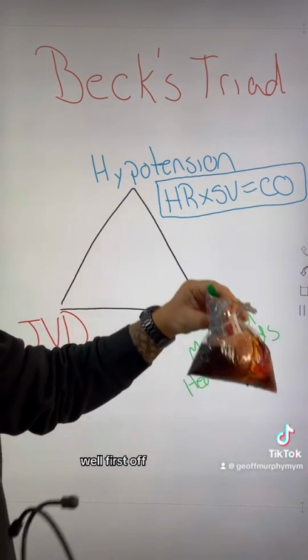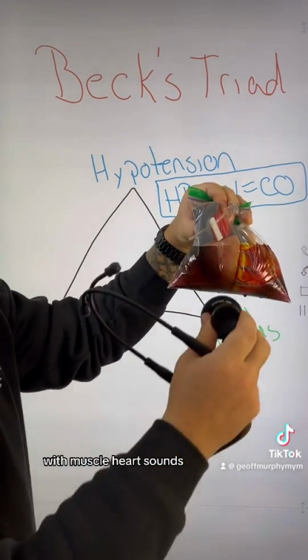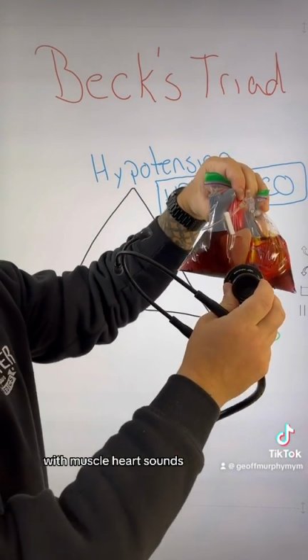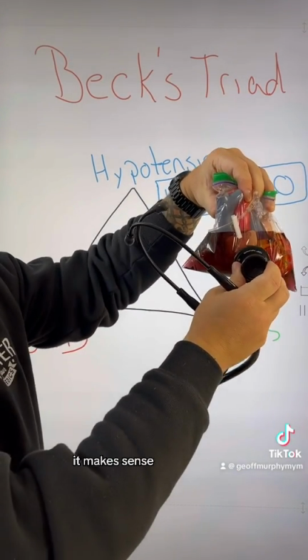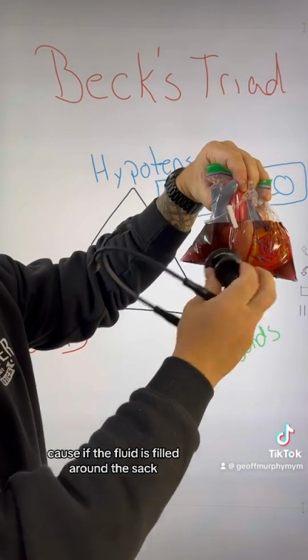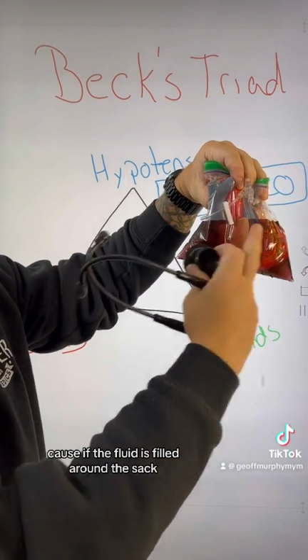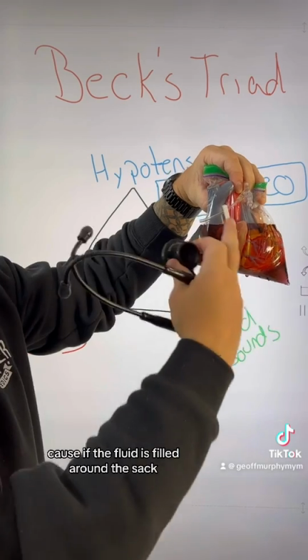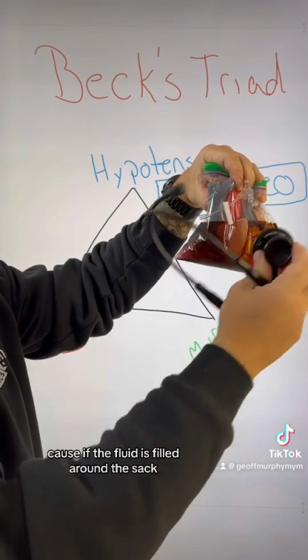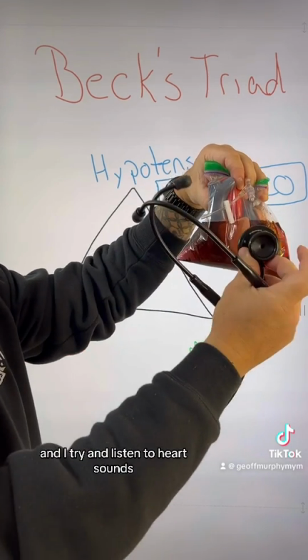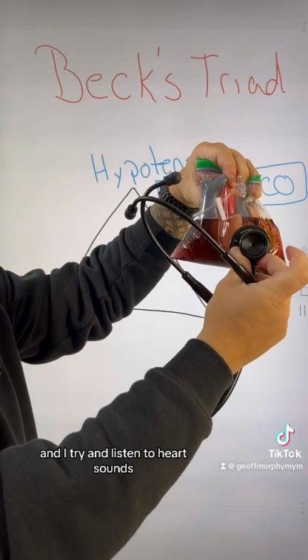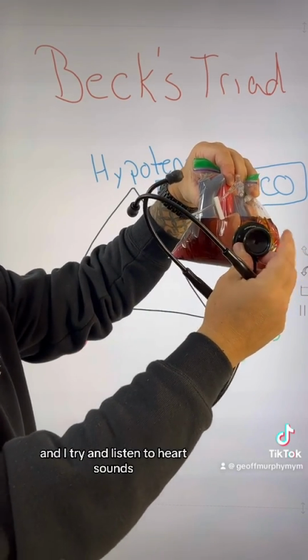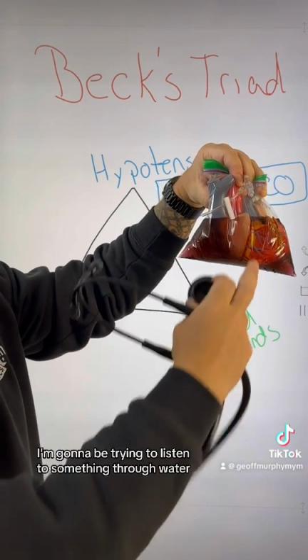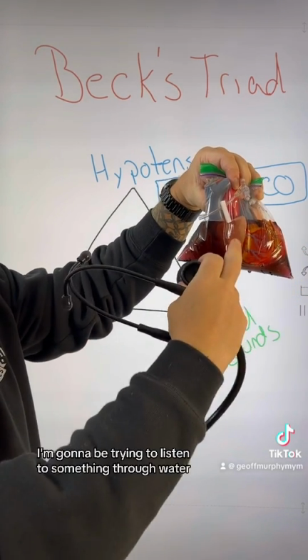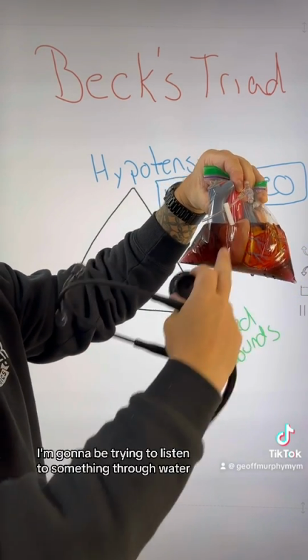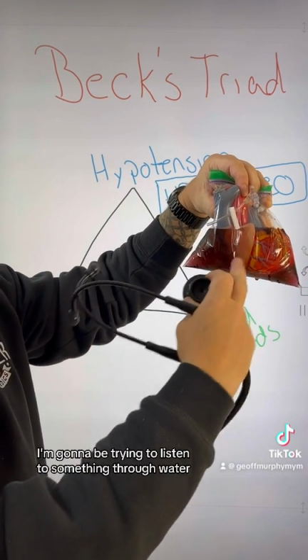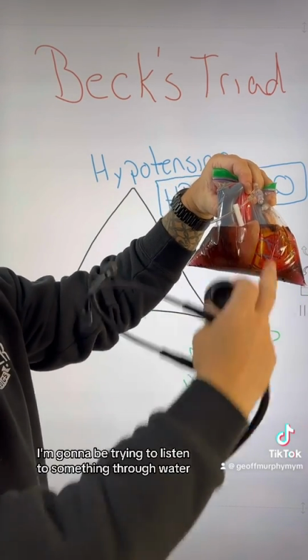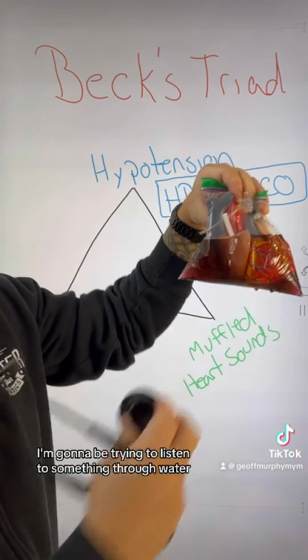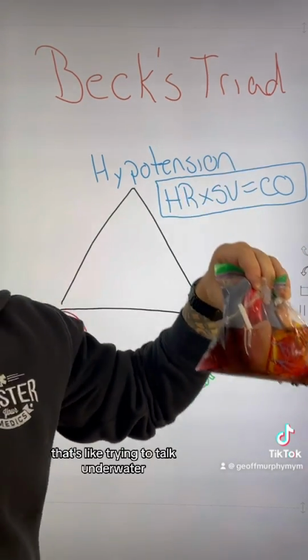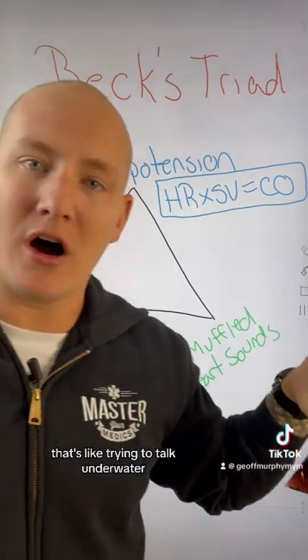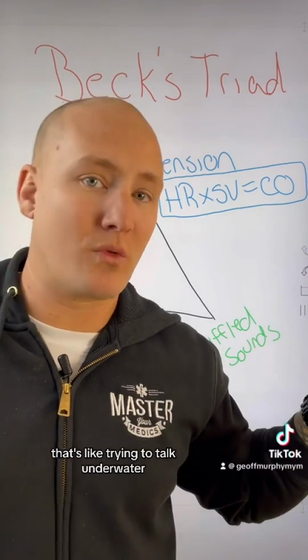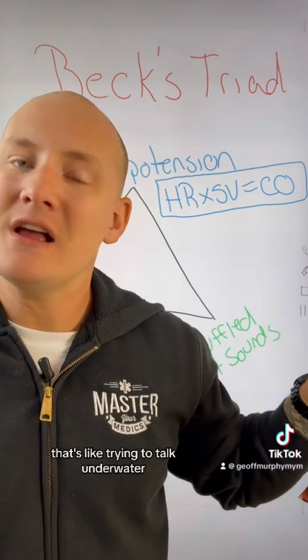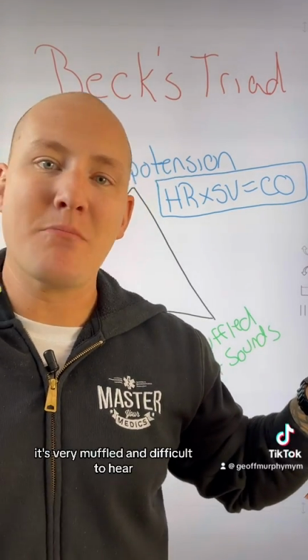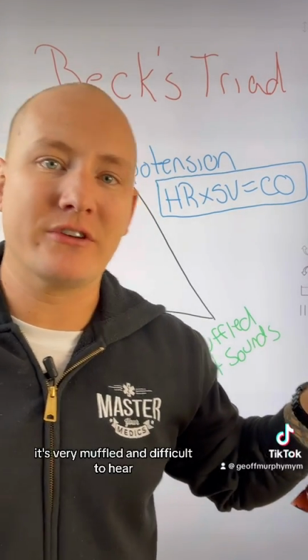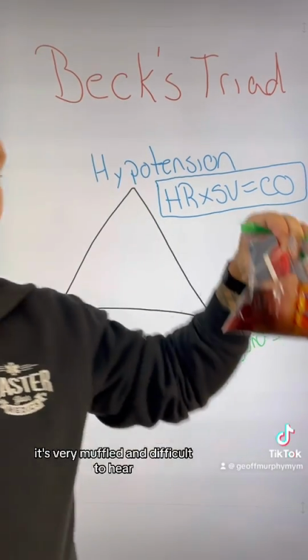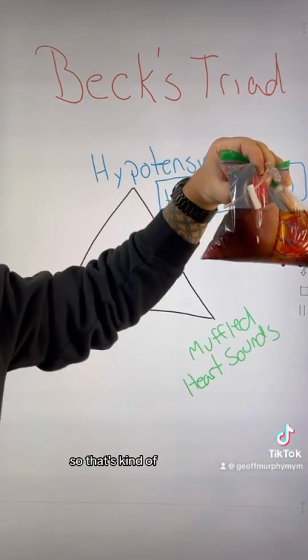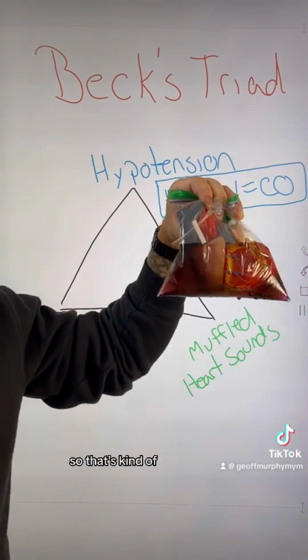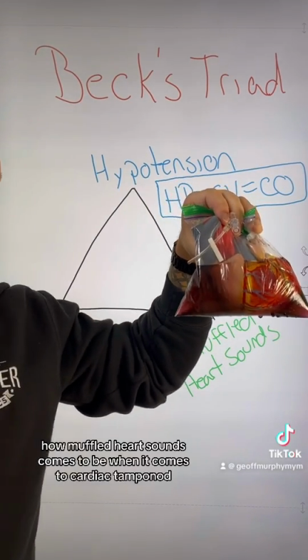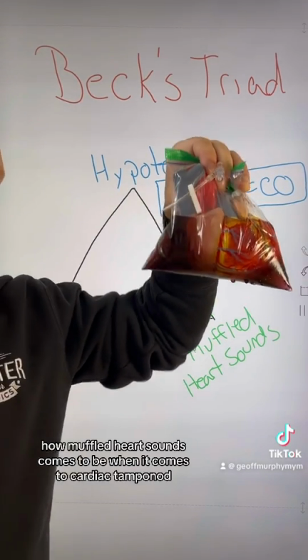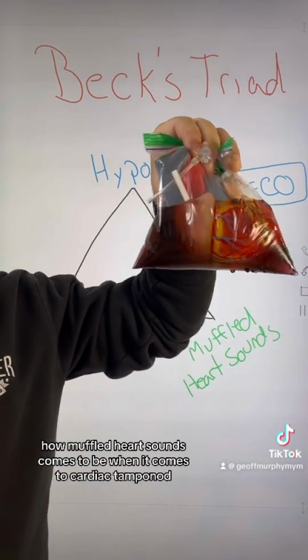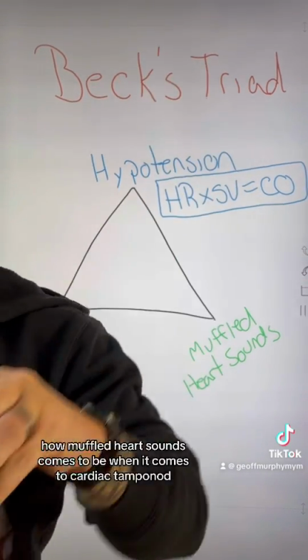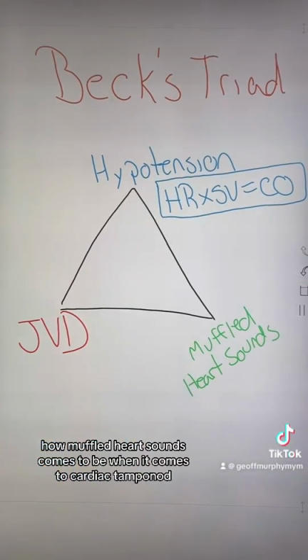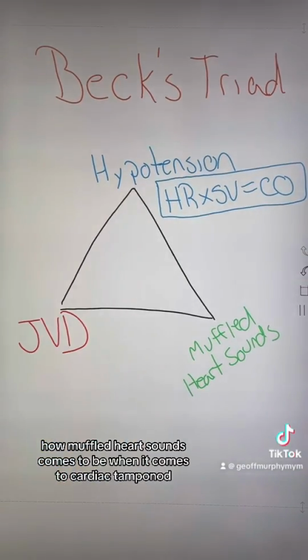First off, muffled heart sounds make sense because if fluid is filling around the sac, trying to listen to heart sounds is like trying to listen through water — like trying to talk underwater. It's very muffled and difficult to hear. That's how muffled heart sounds come to be in cardiac tamponade.